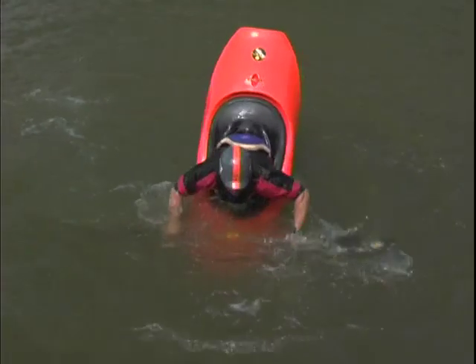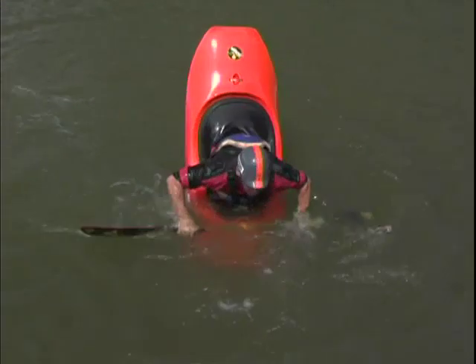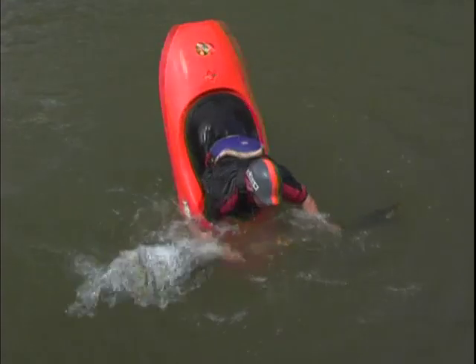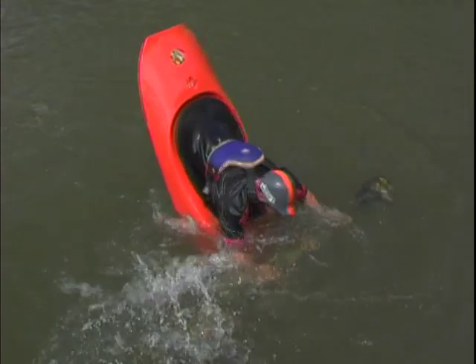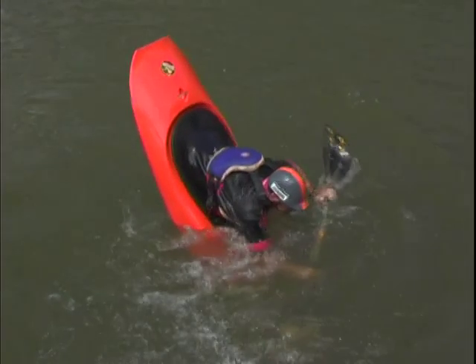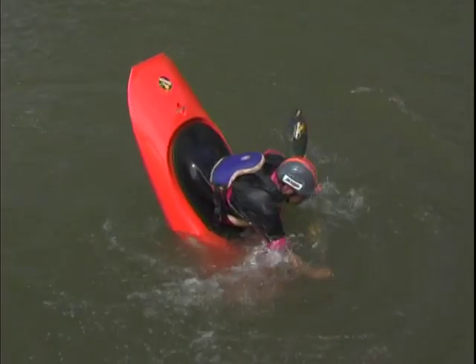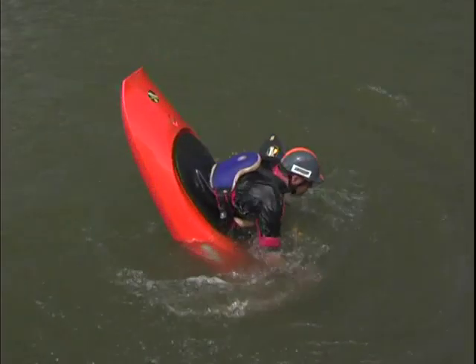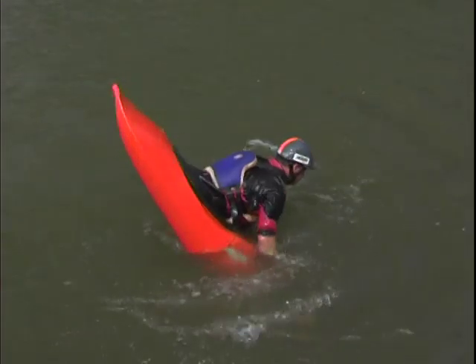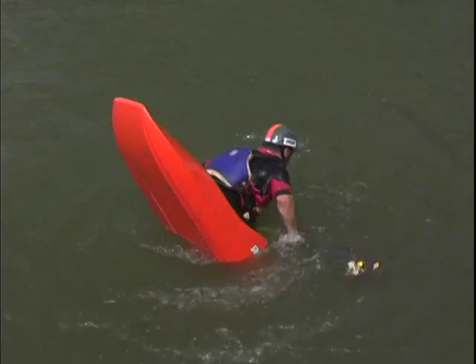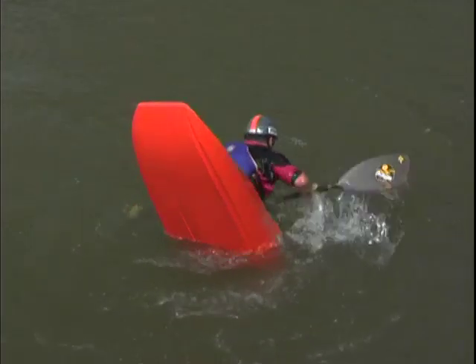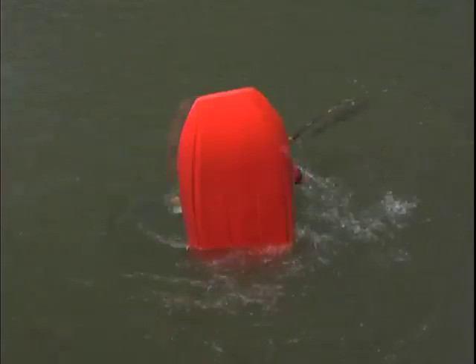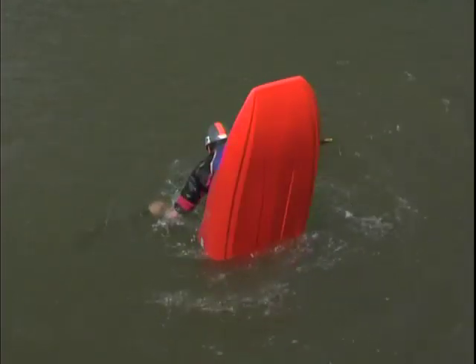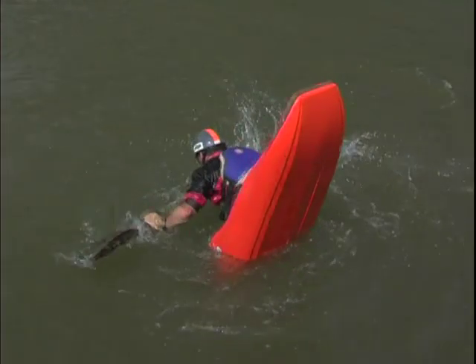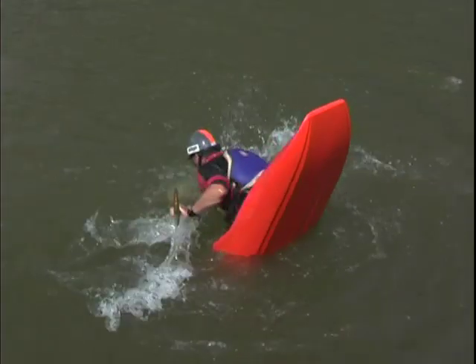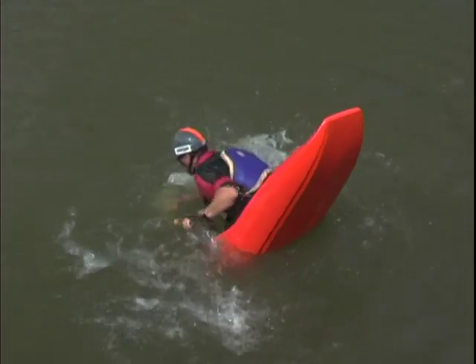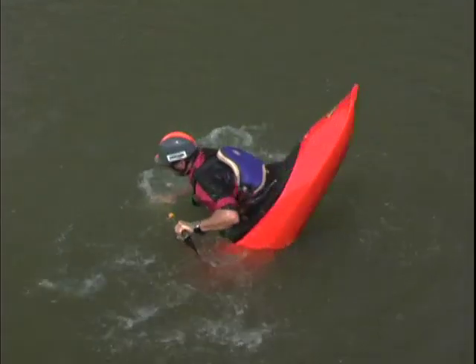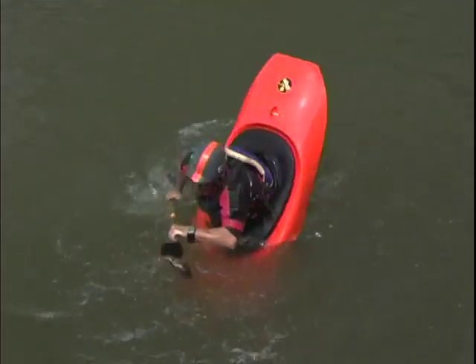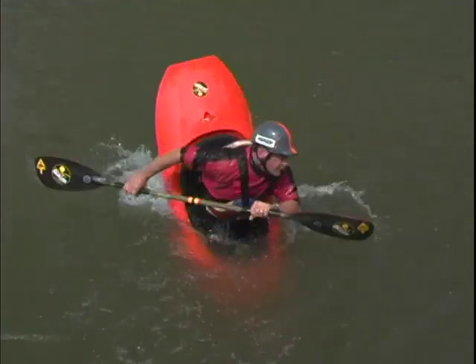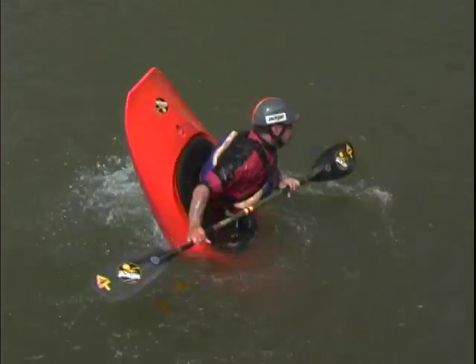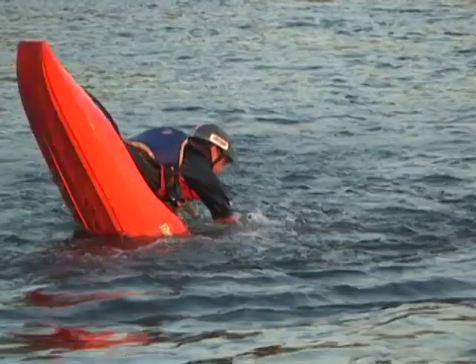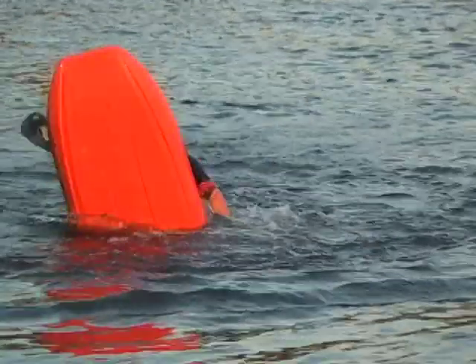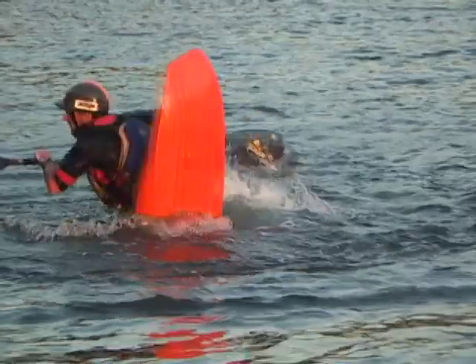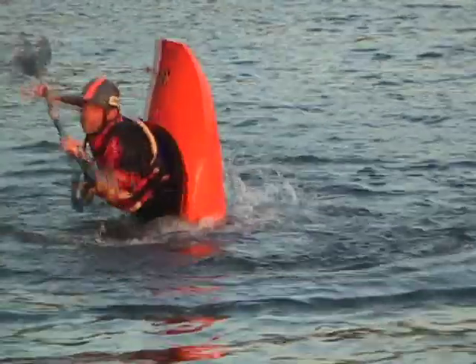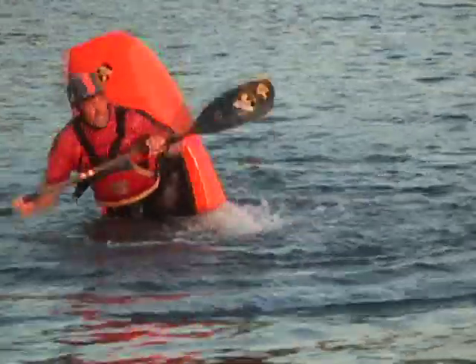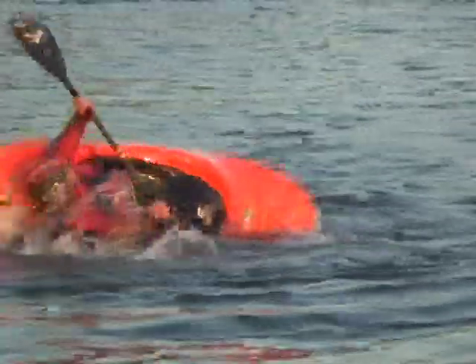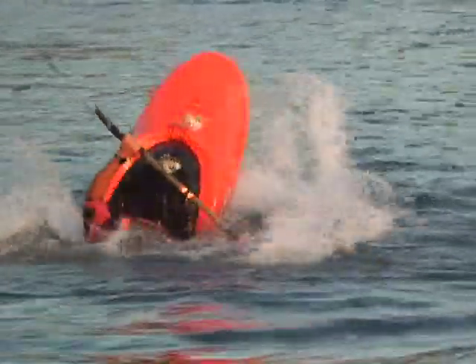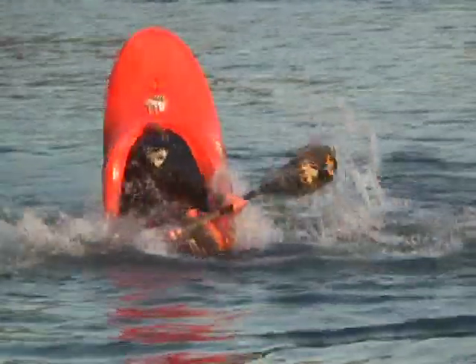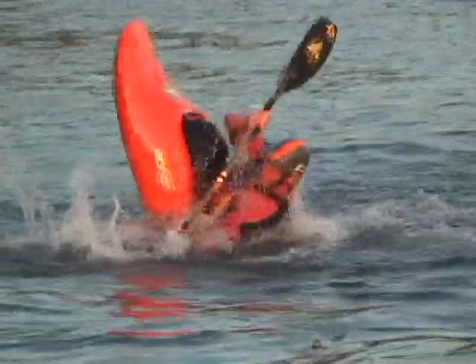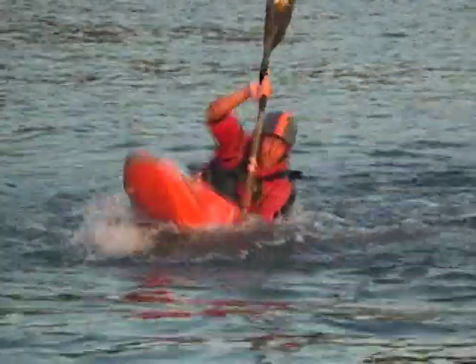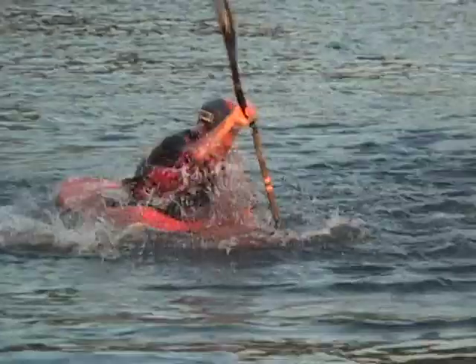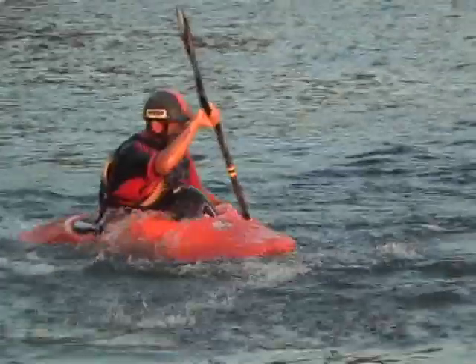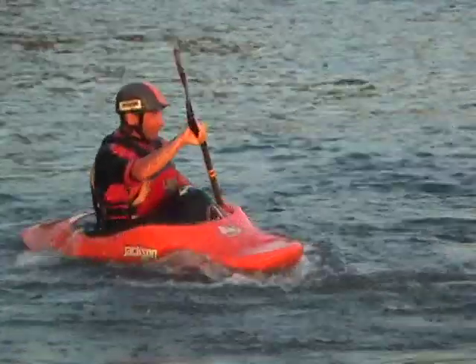Once that's working, go ahead and reach your paddle all the way around, almost like you're in a crossbow position, and then do one stroke. The moment you do that stroke, stand up on the foot braces and get a nice pirouette out of it.